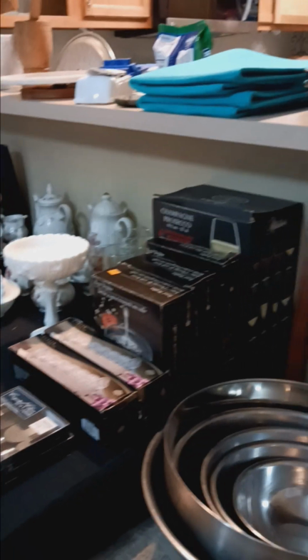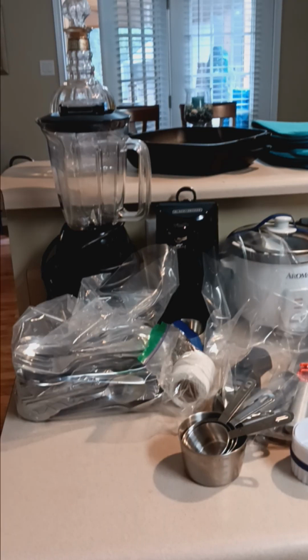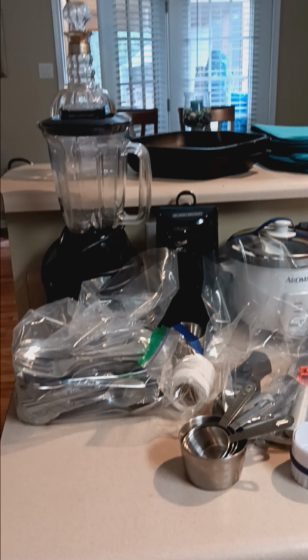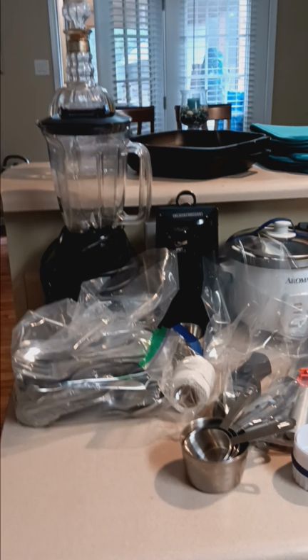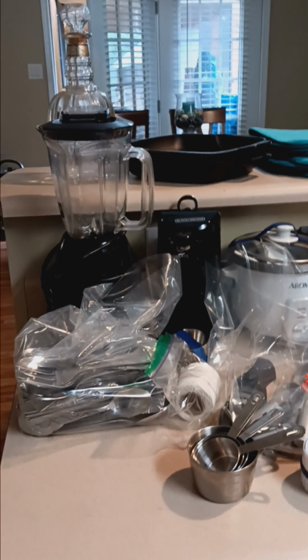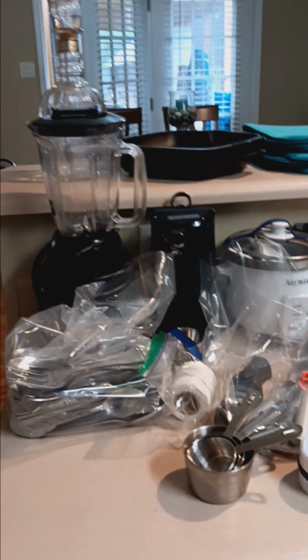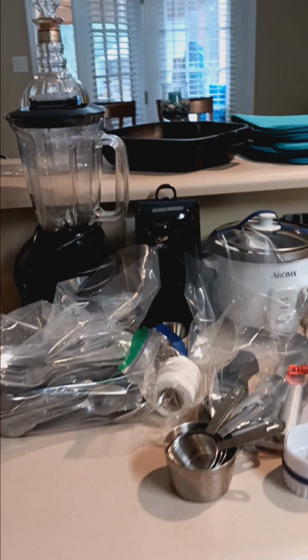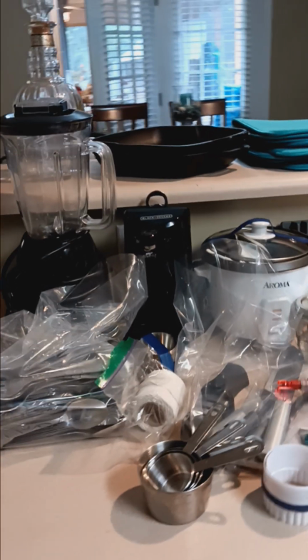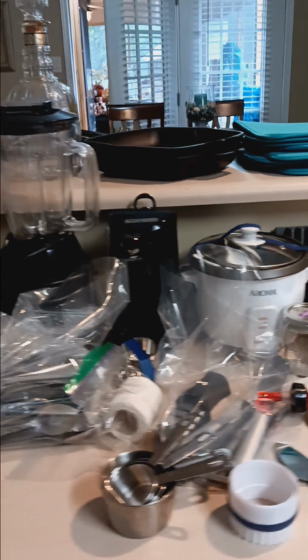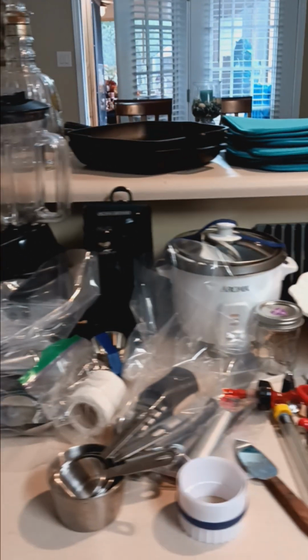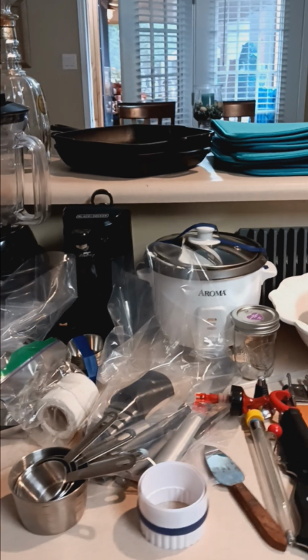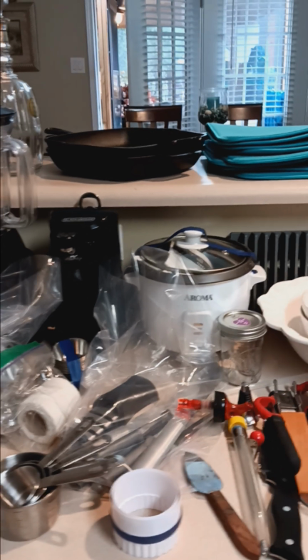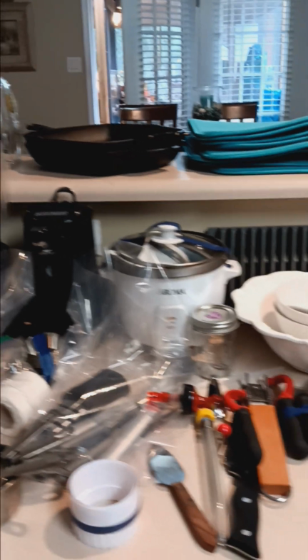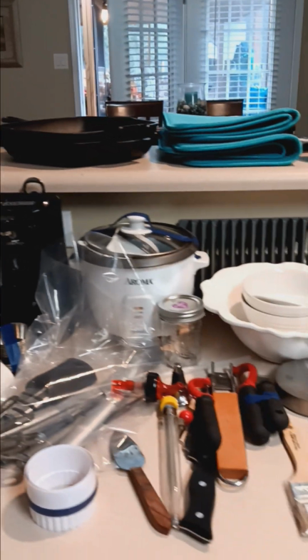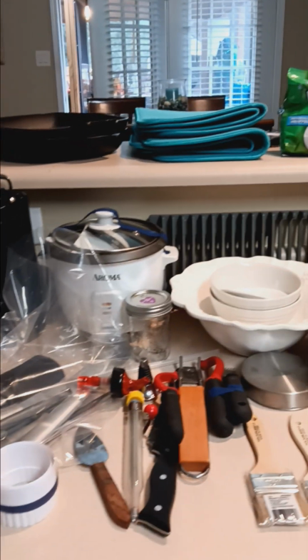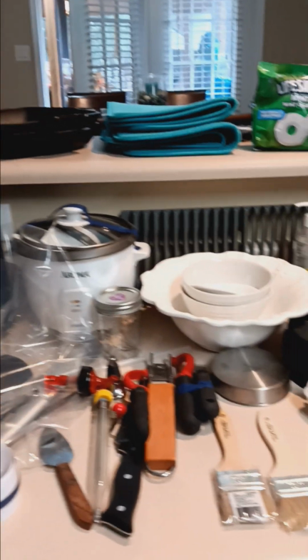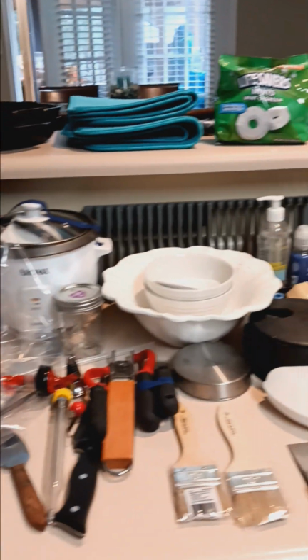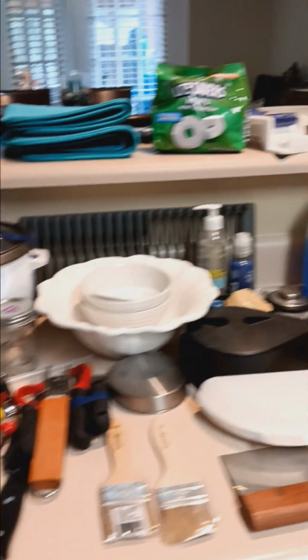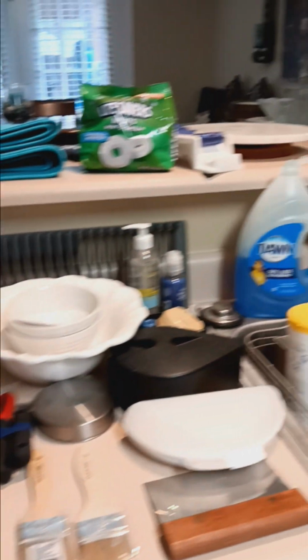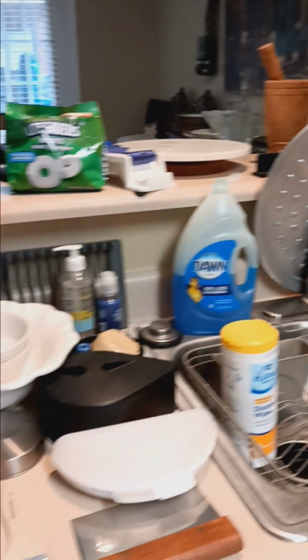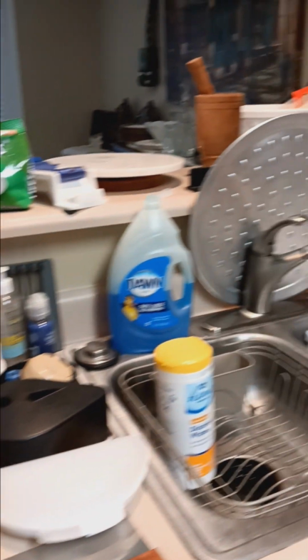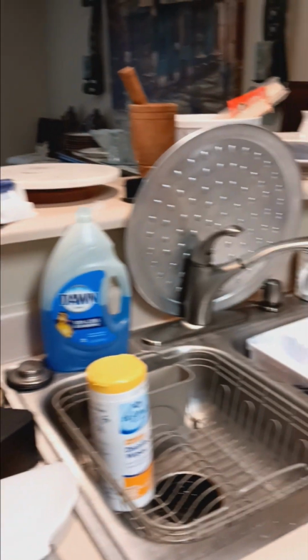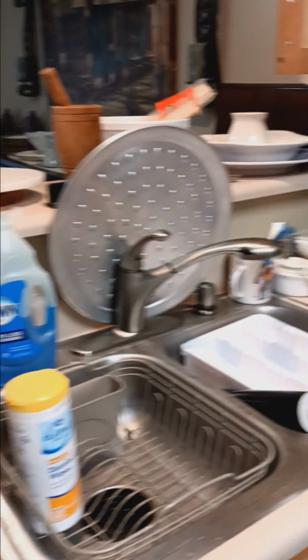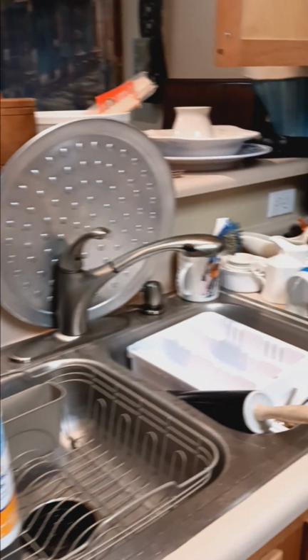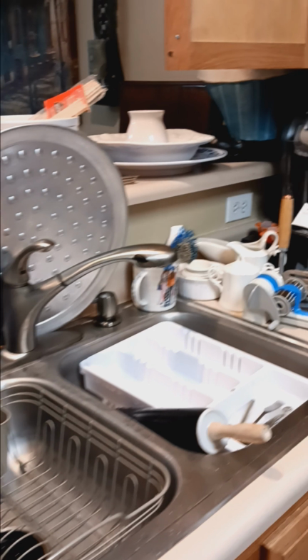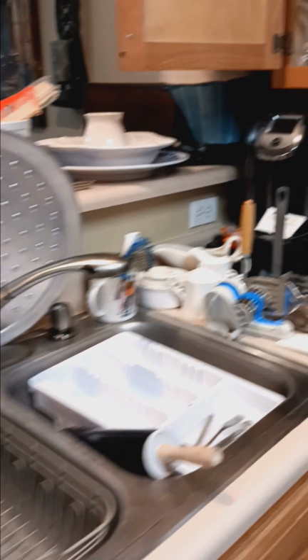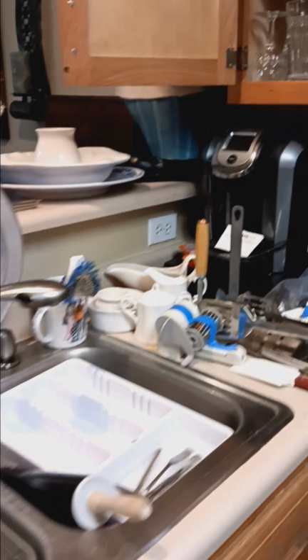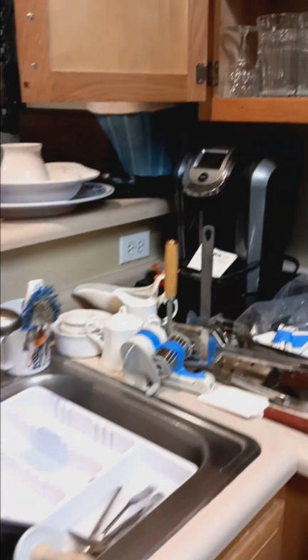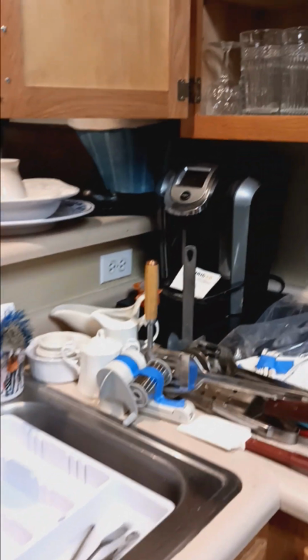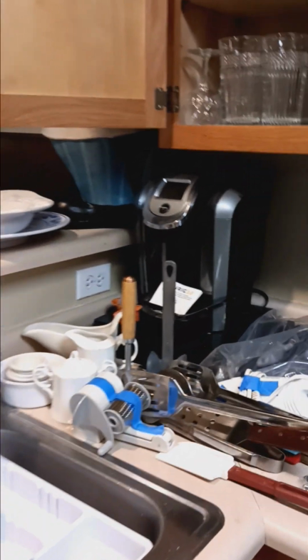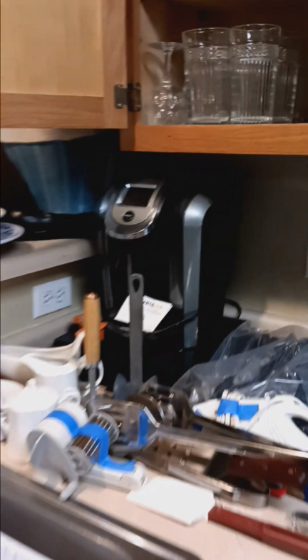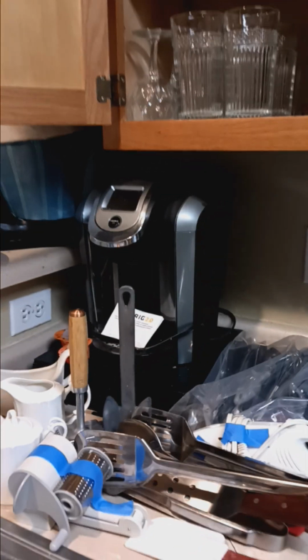In the kitchen we have some appliances, some utensils, more appliances, and this nice Keurig.